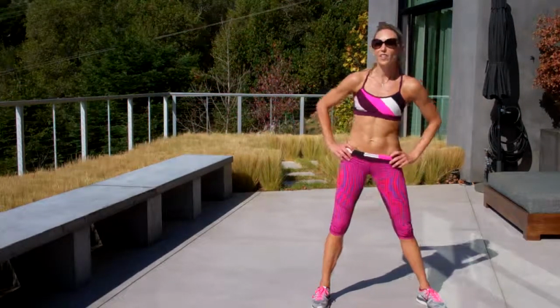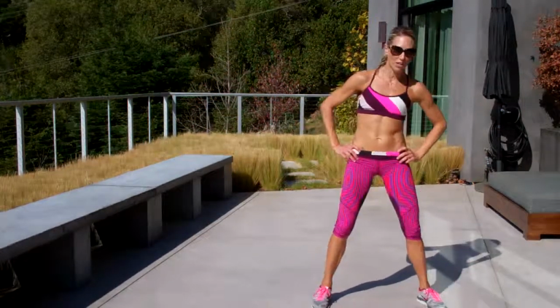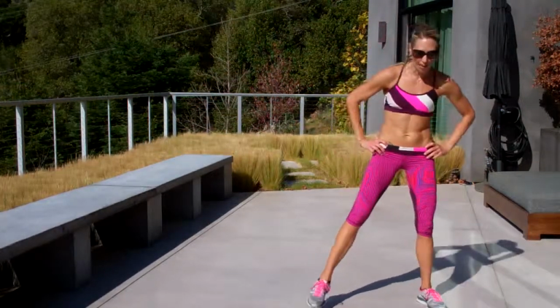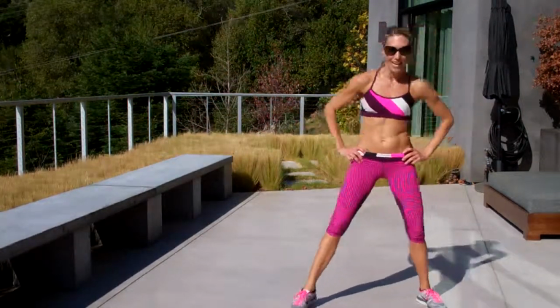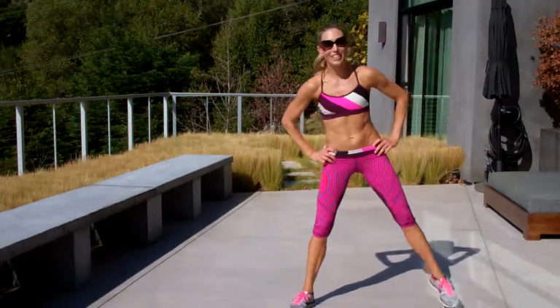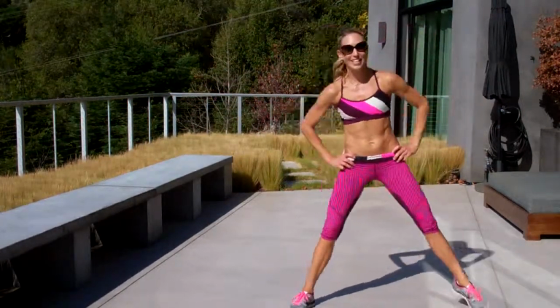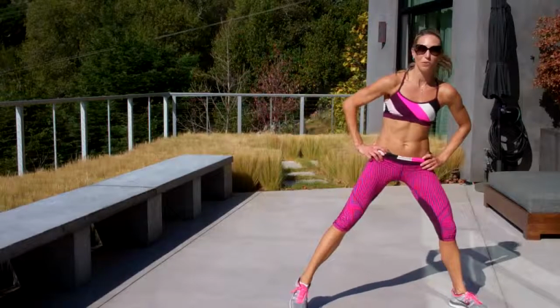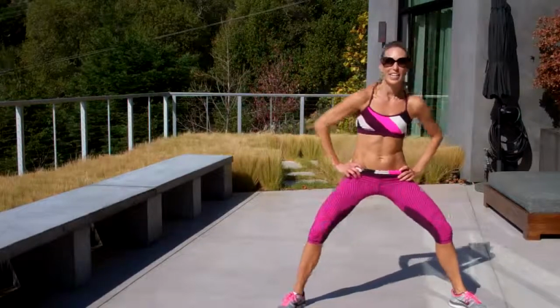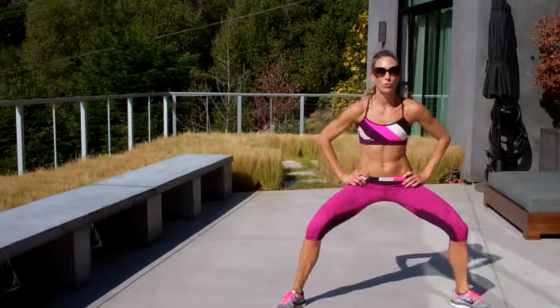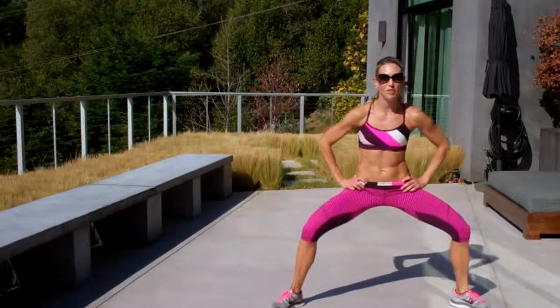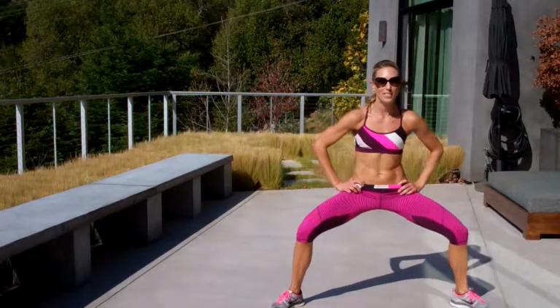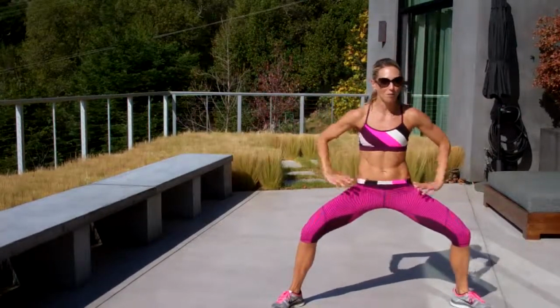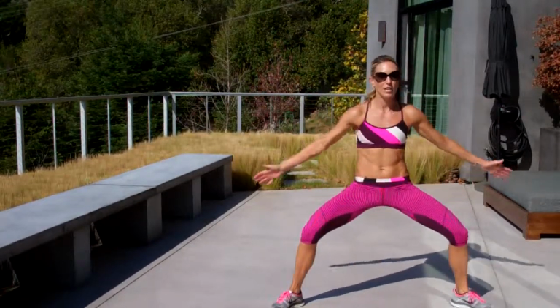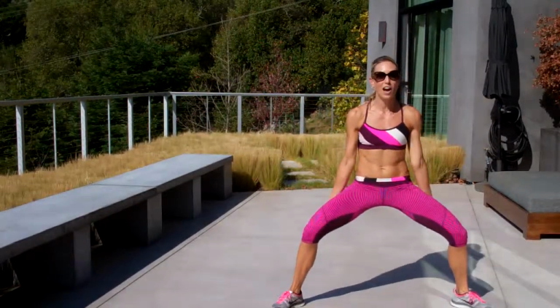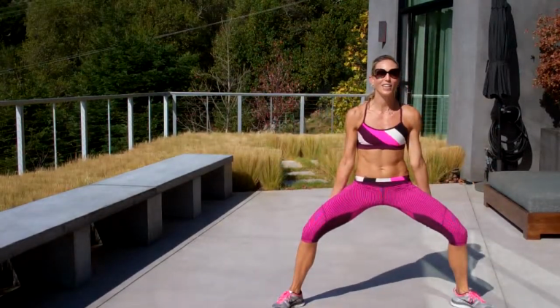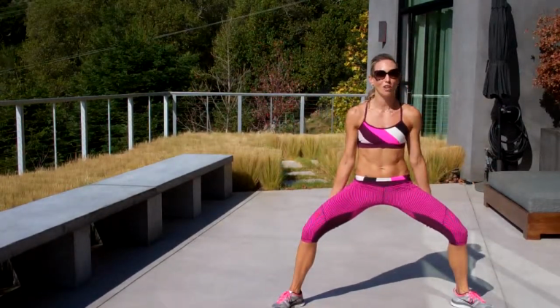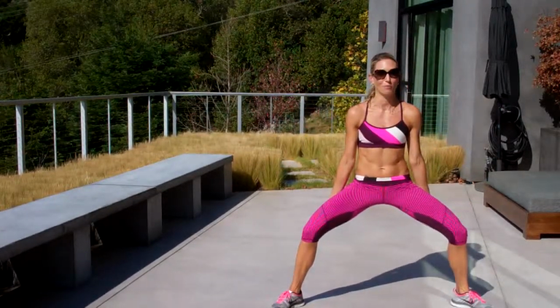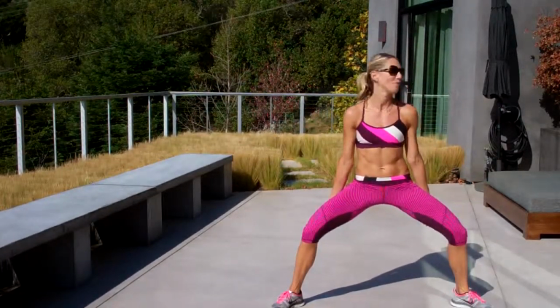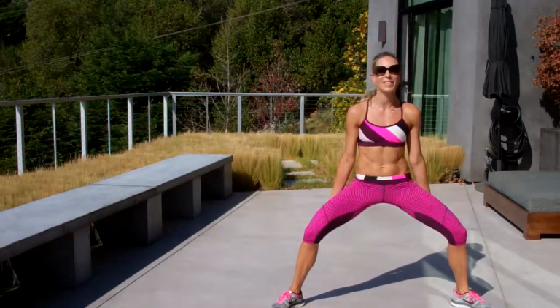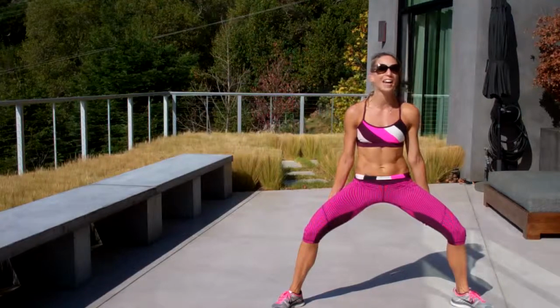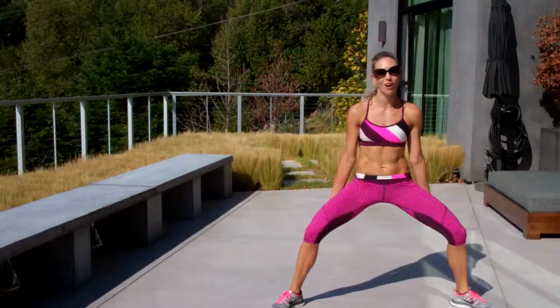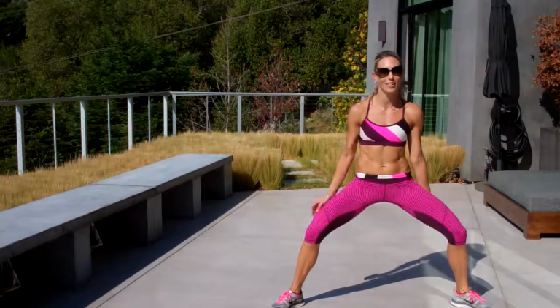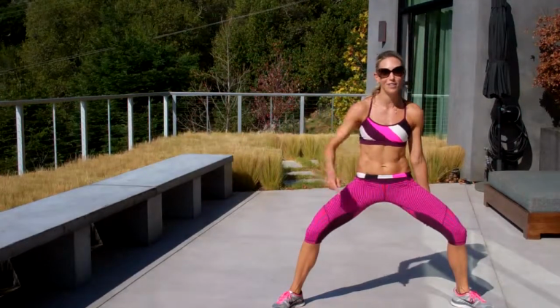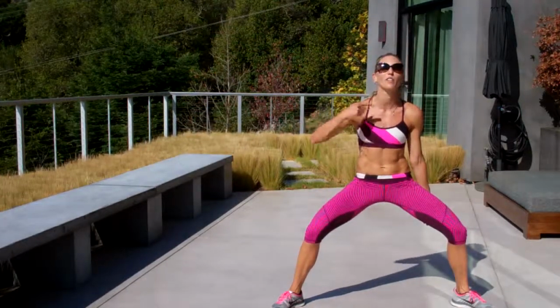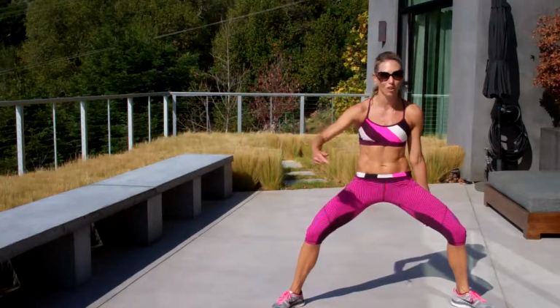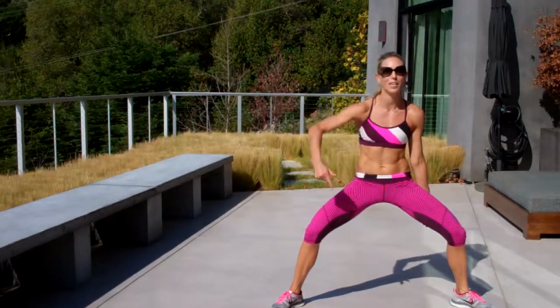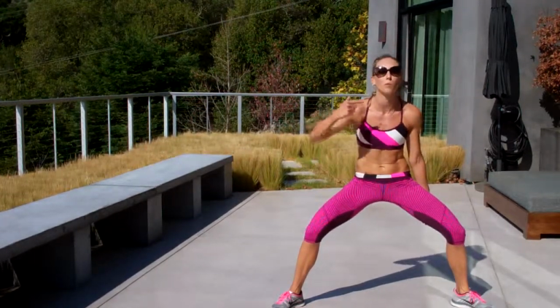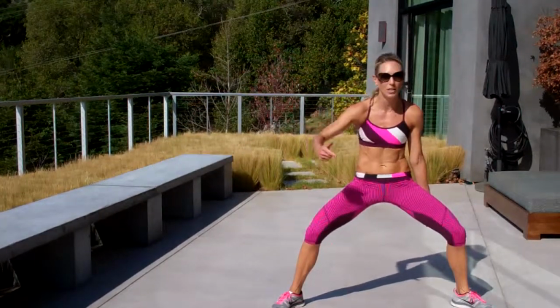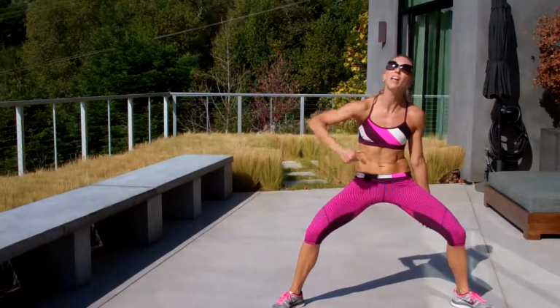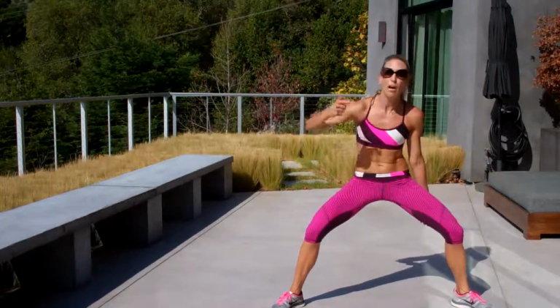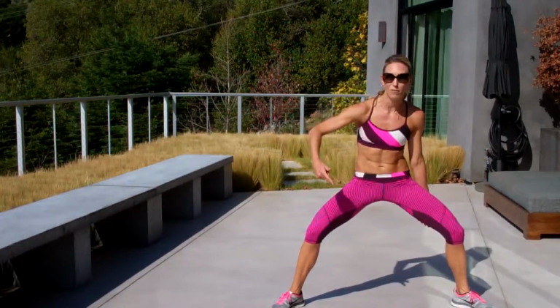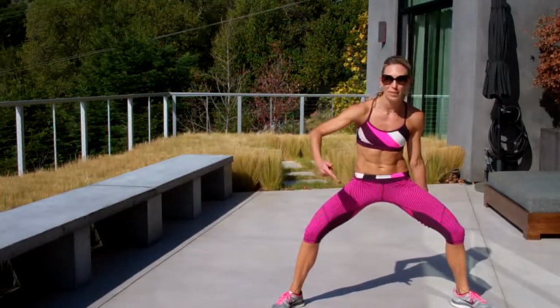Here's drill number one. The key to this one is when you do this hop, you are not going to use your arms, which makes it extra hard. Because when you use your arms, it helps propel you, helps give you momentum.